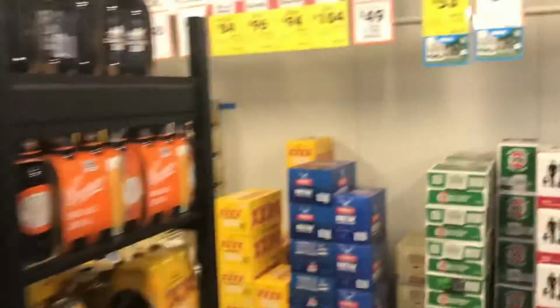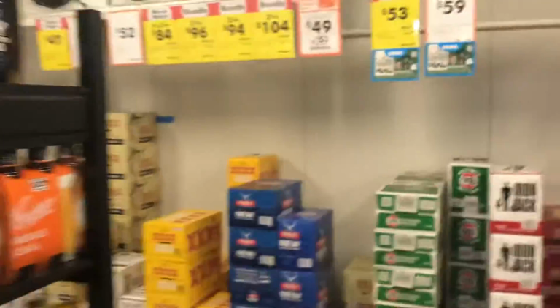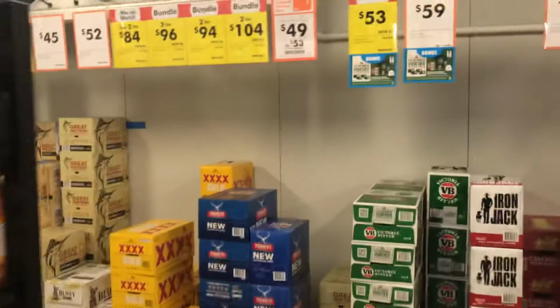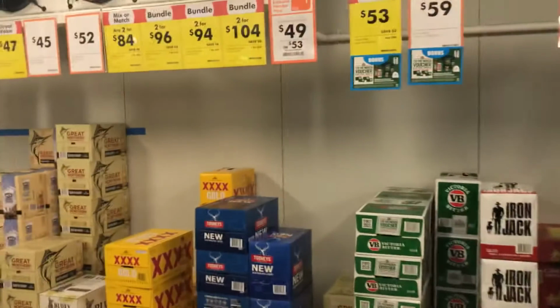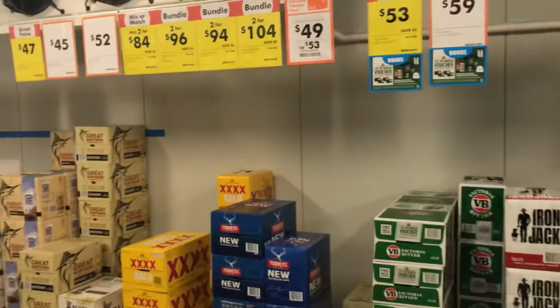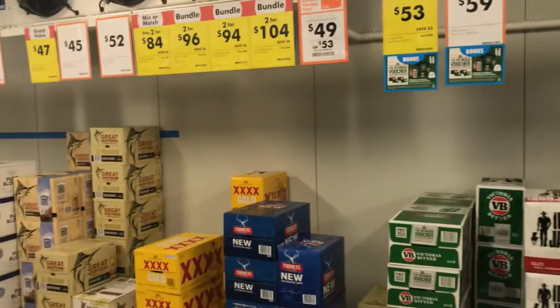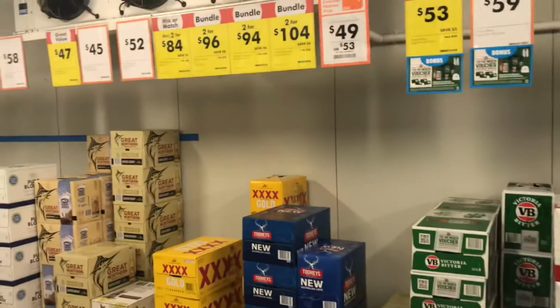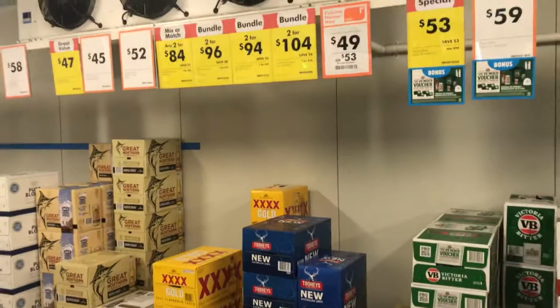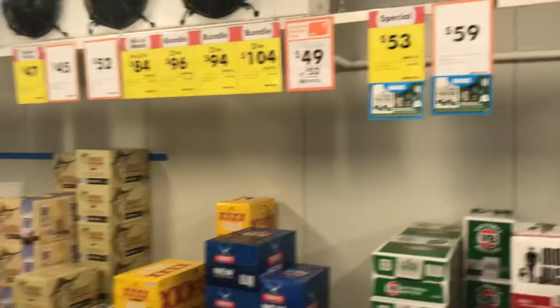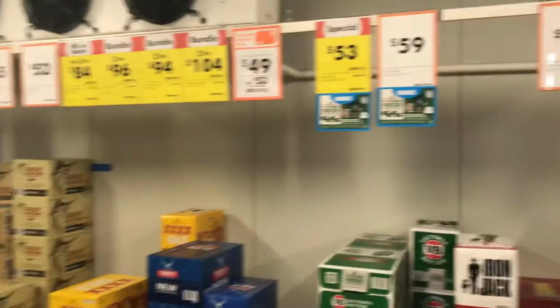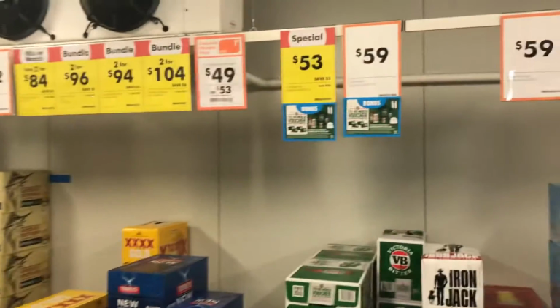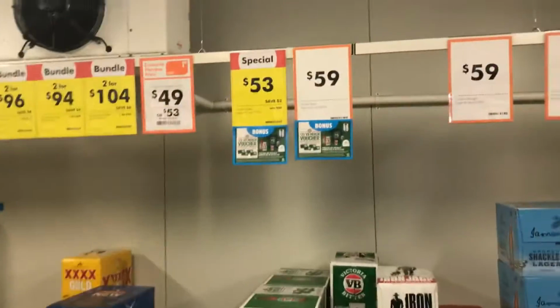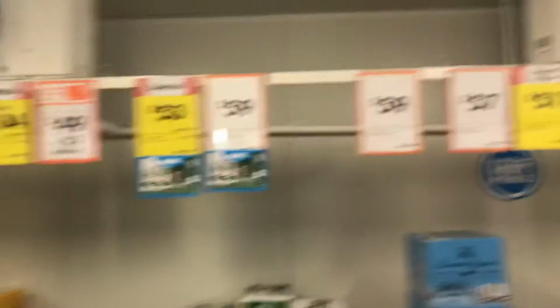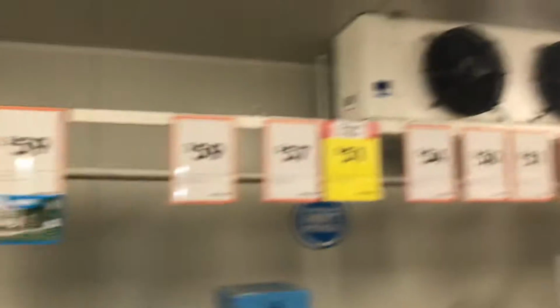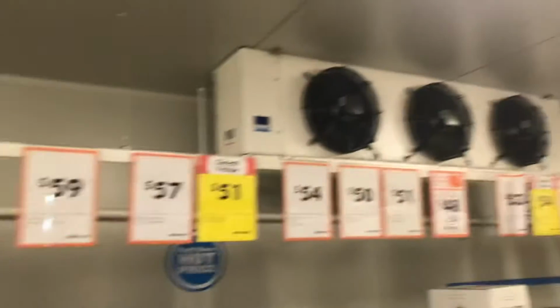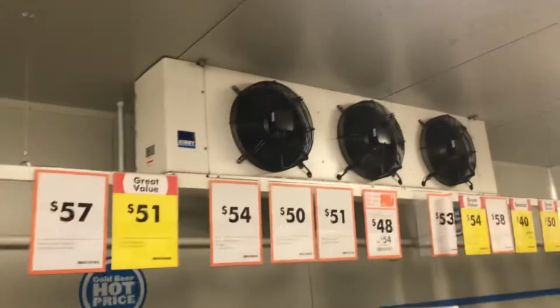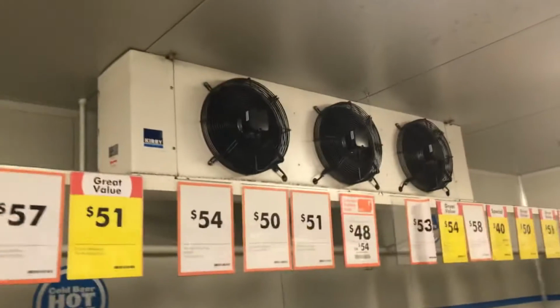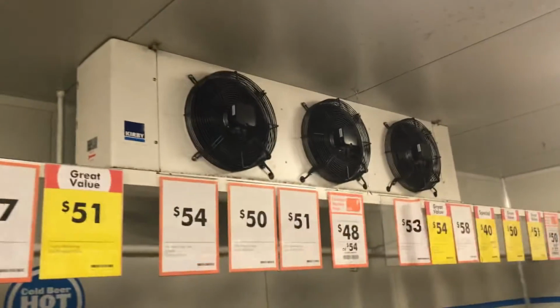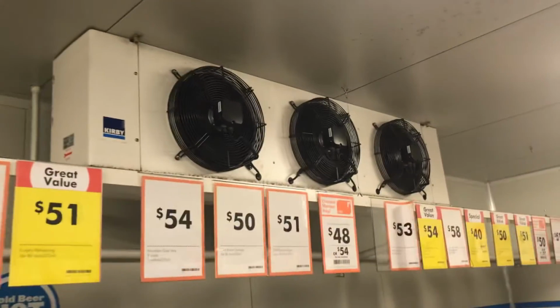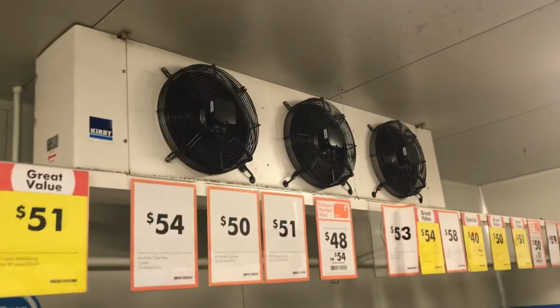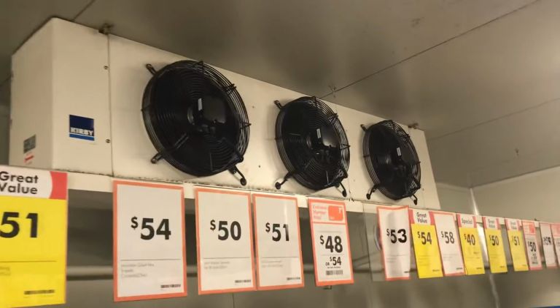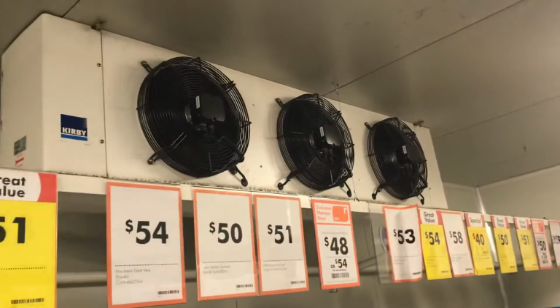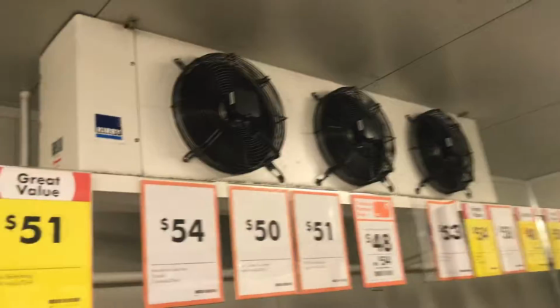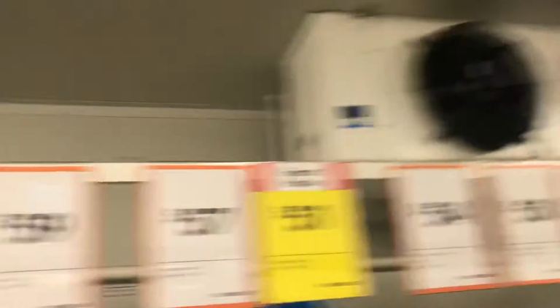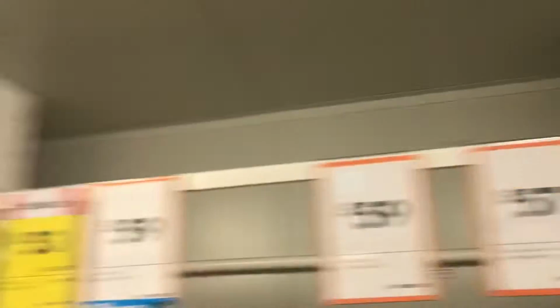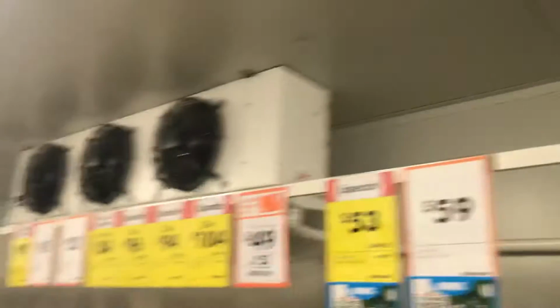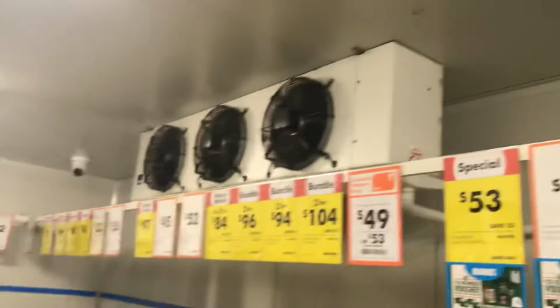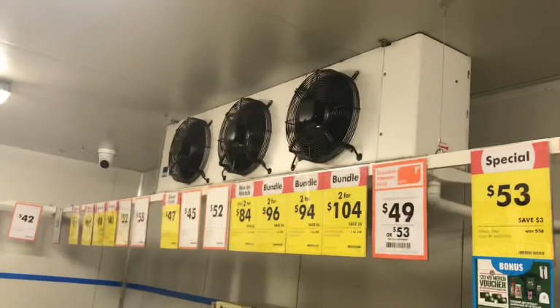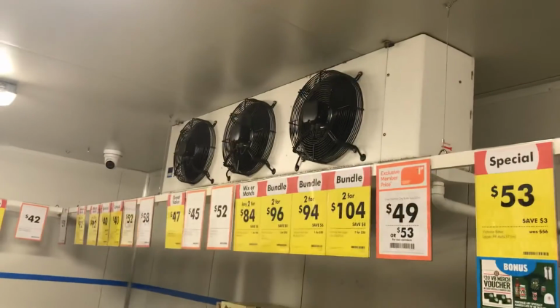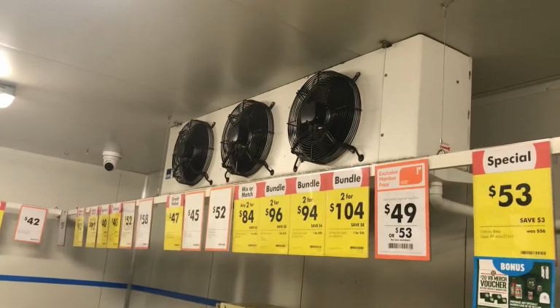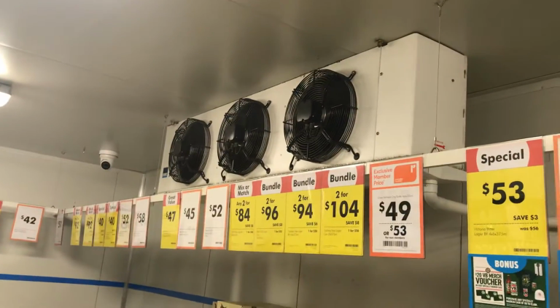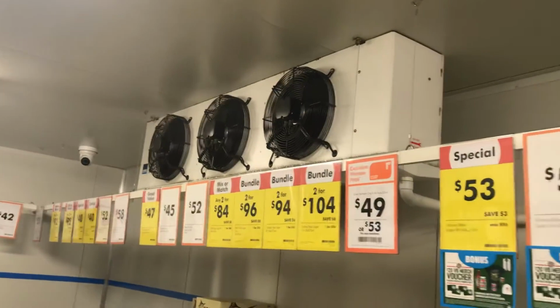We have a walk-in refrigerator right here. We have two Kirby evaporators, as you can see.